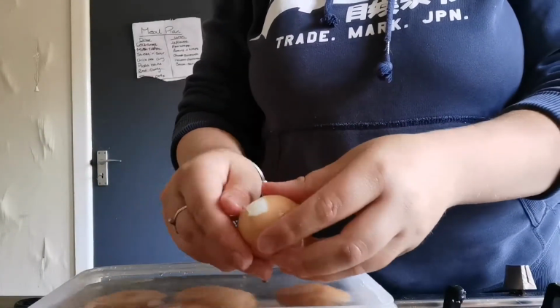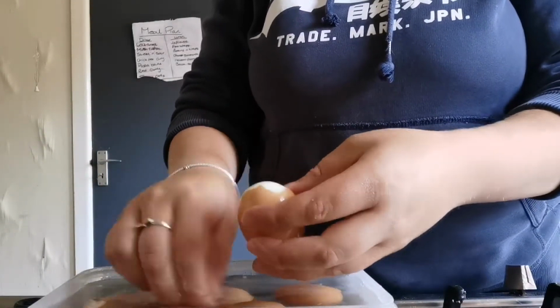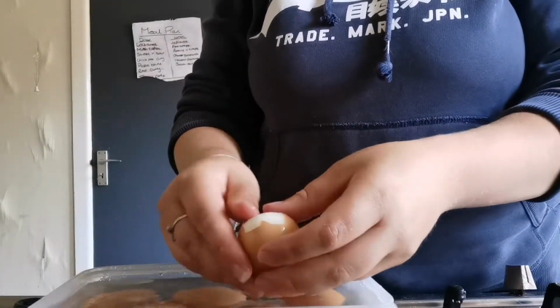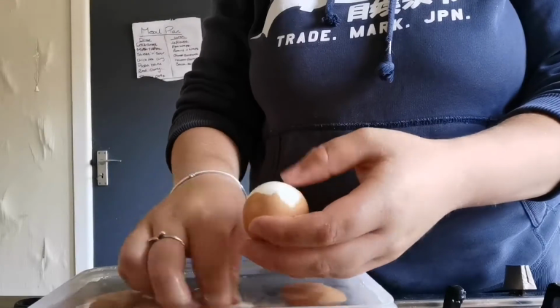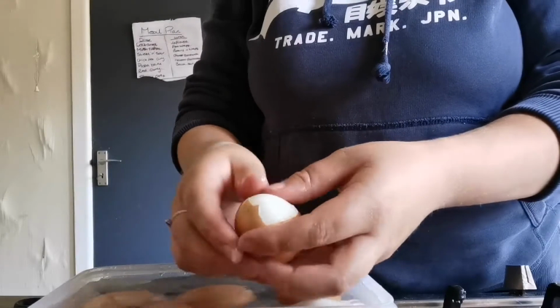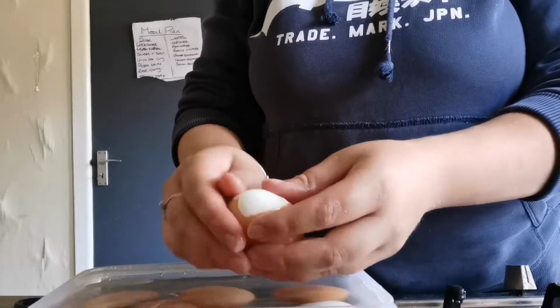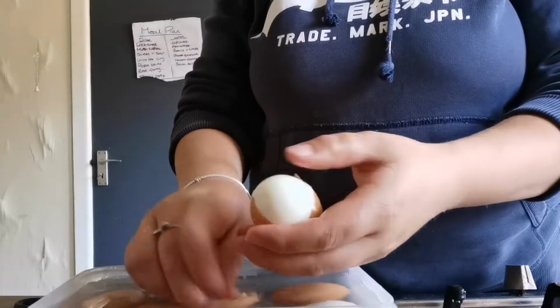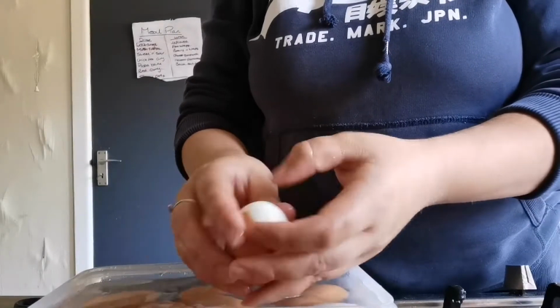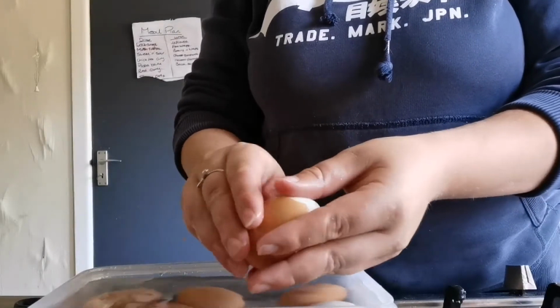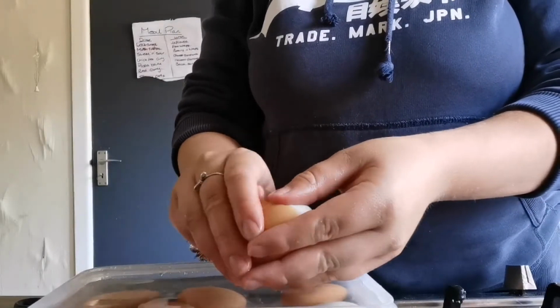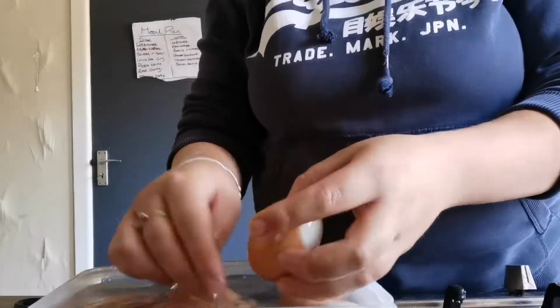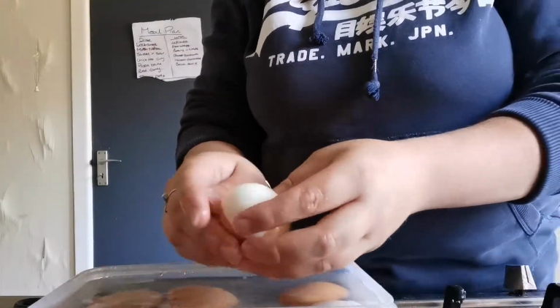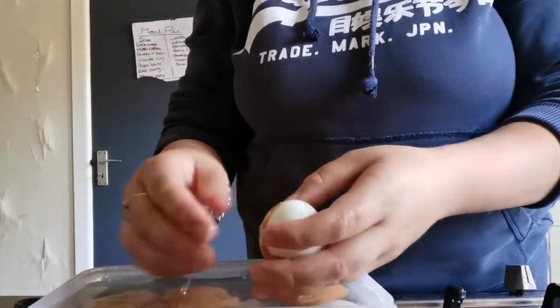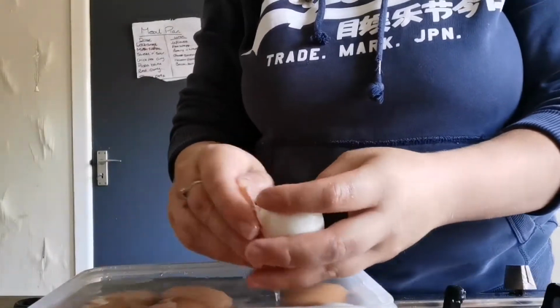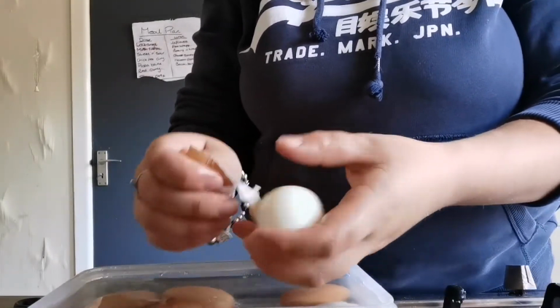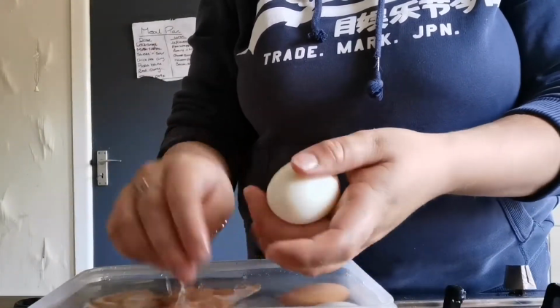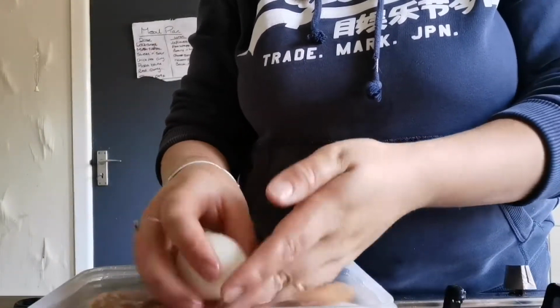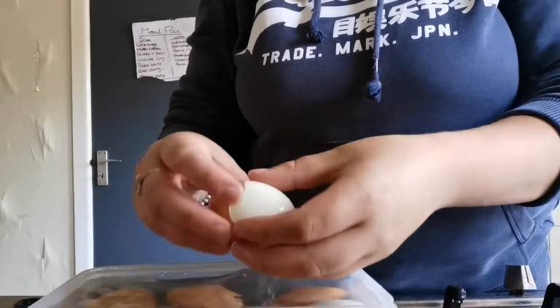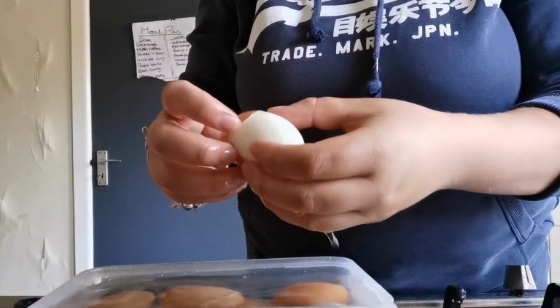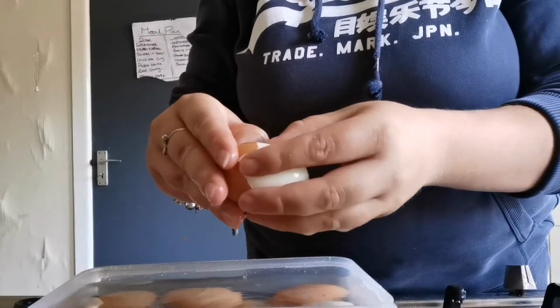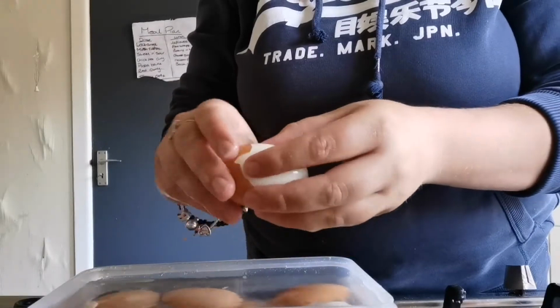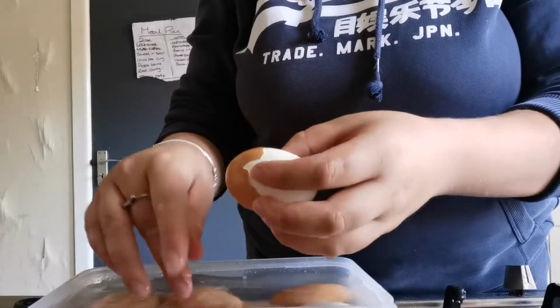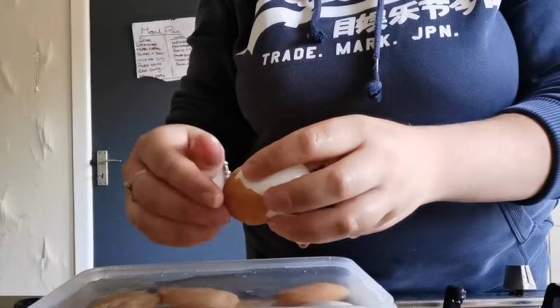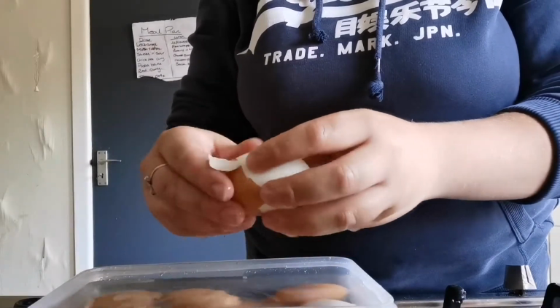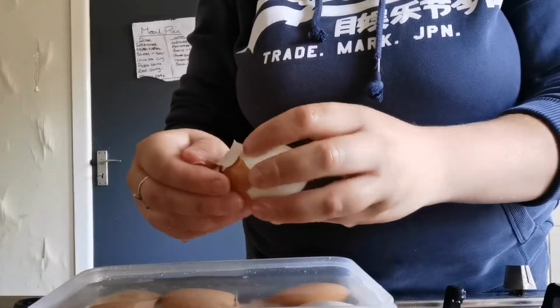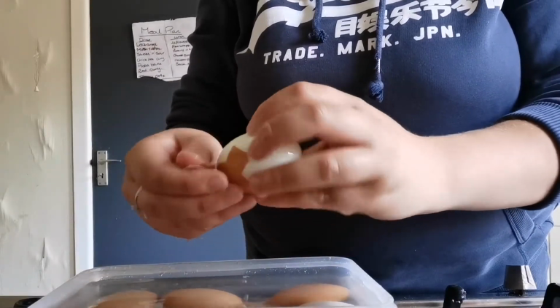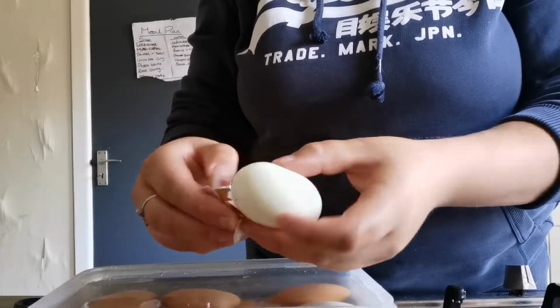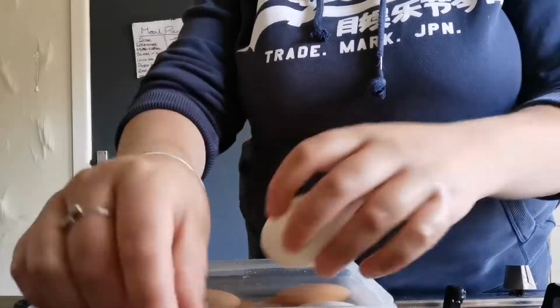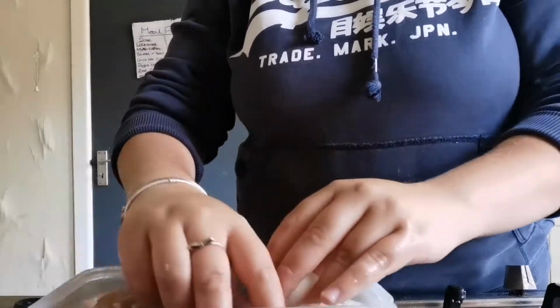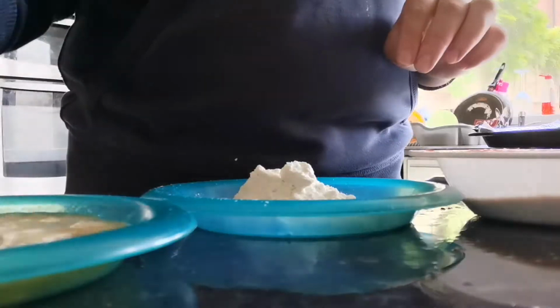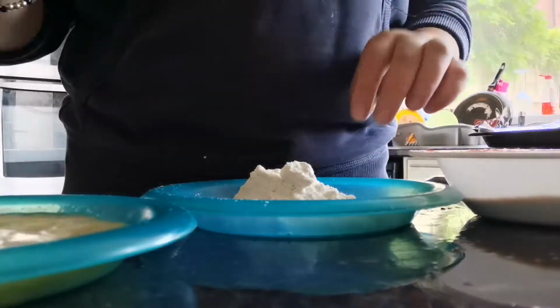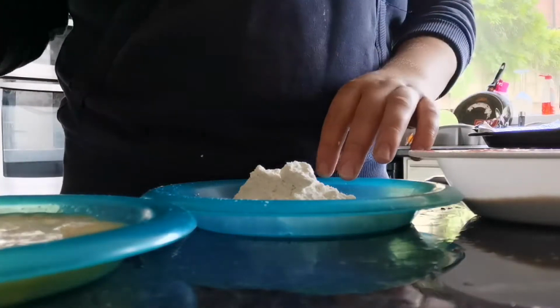You then have to get your eggs and peel them, but you have to be really careful because they're hard on the outside but on the inside the yolk is really runny, so they're really delicate. Just be really careful when you do it.